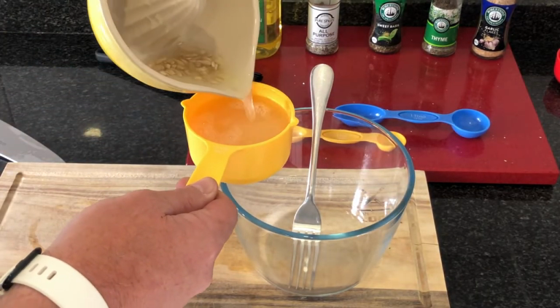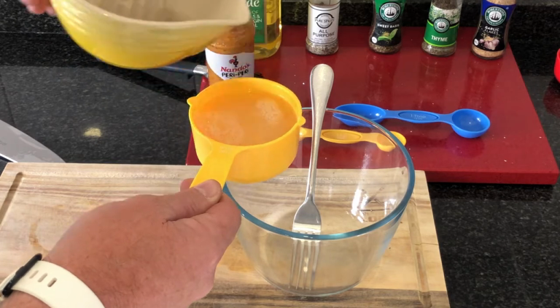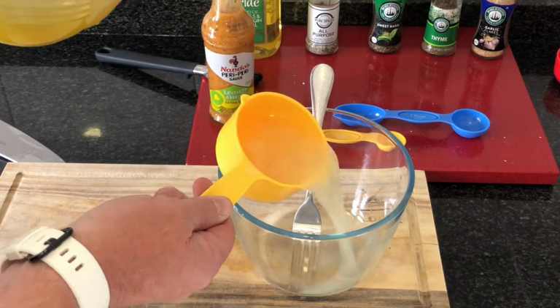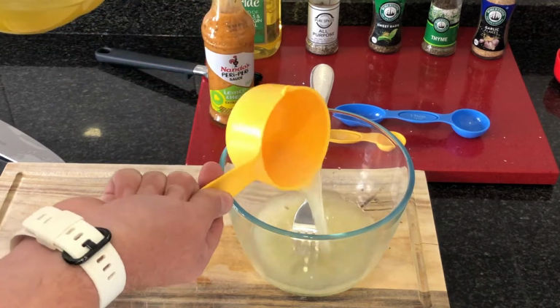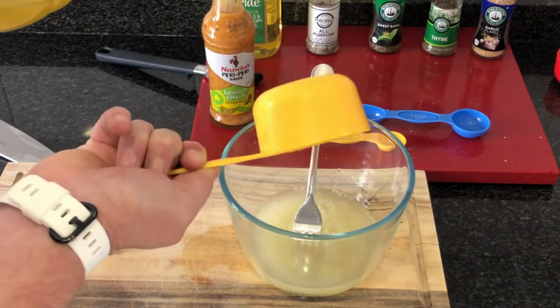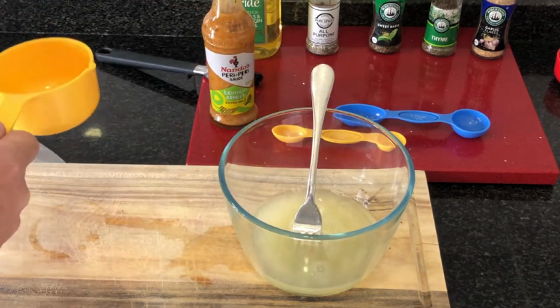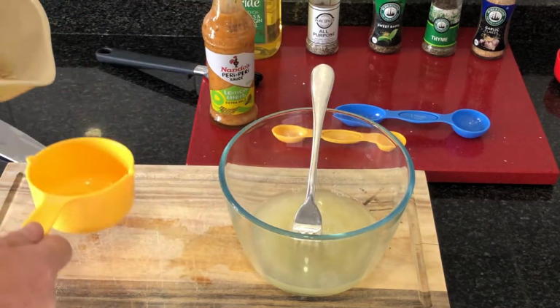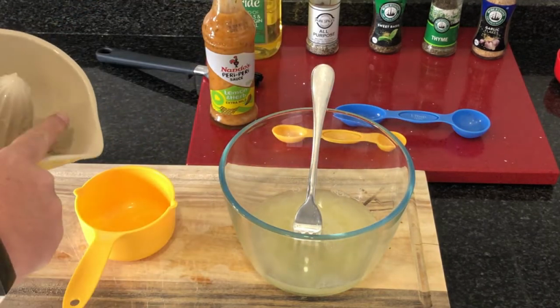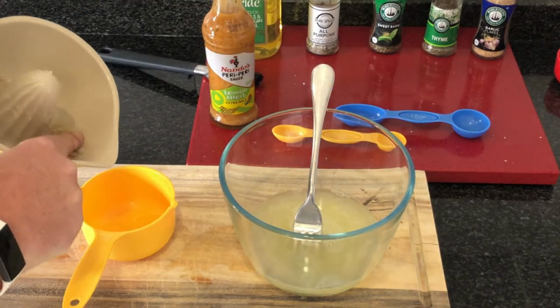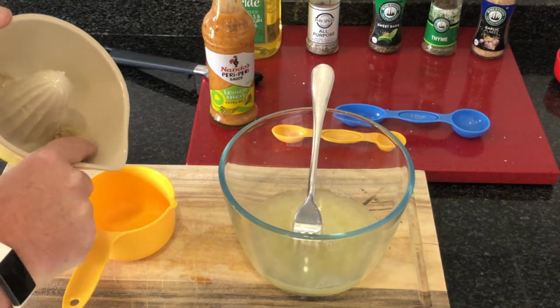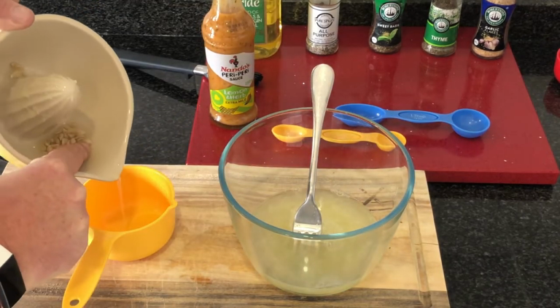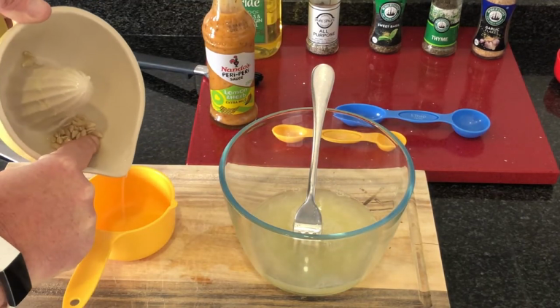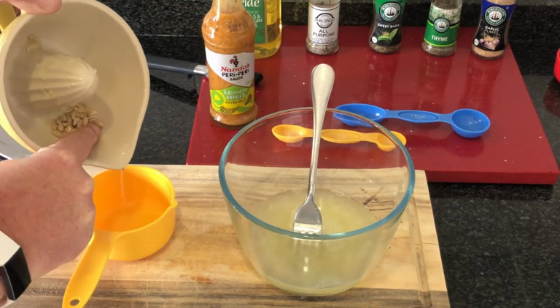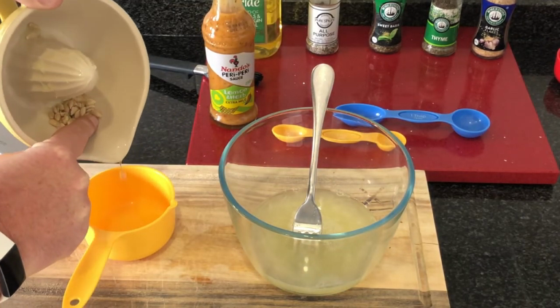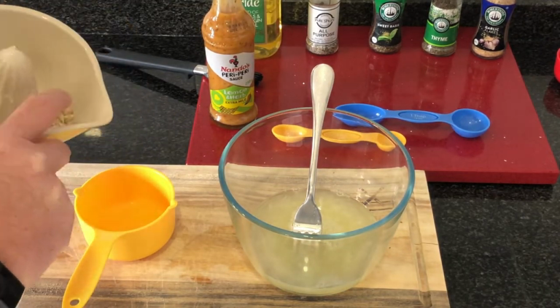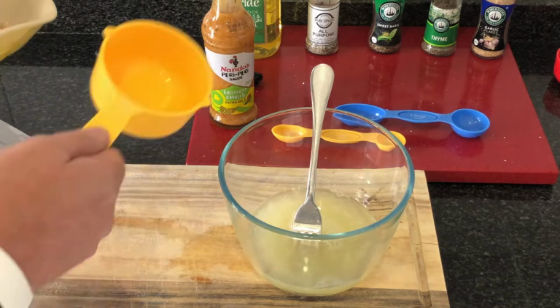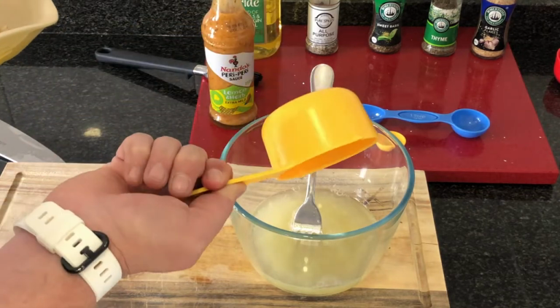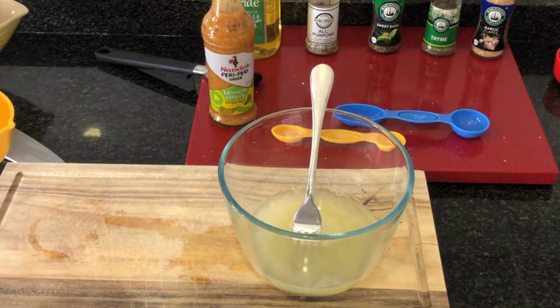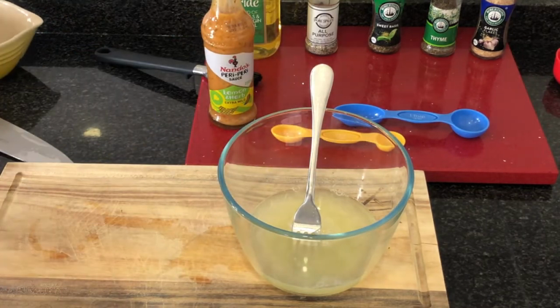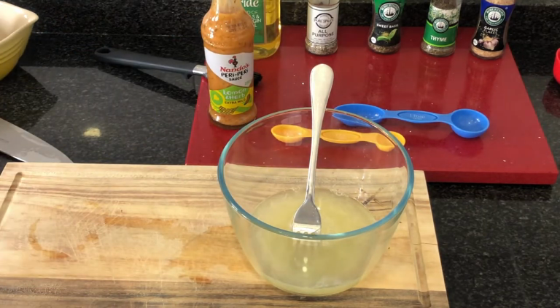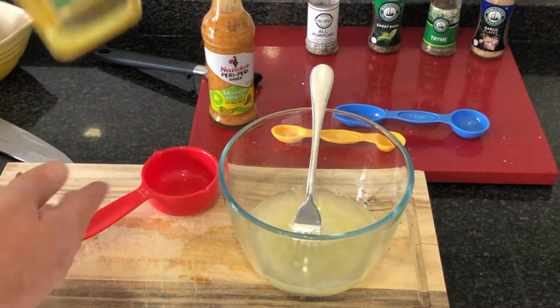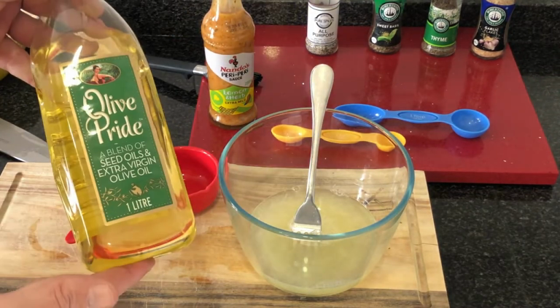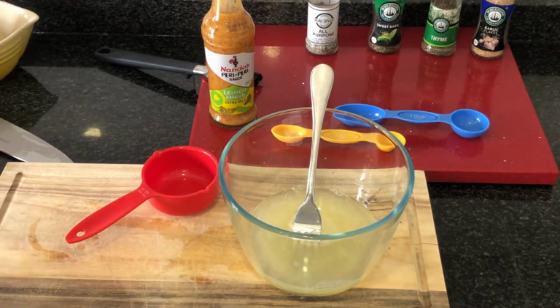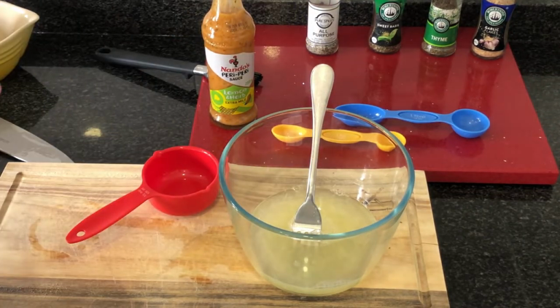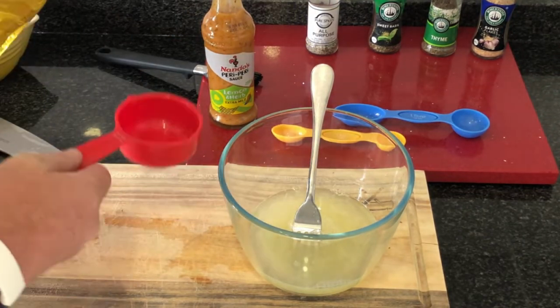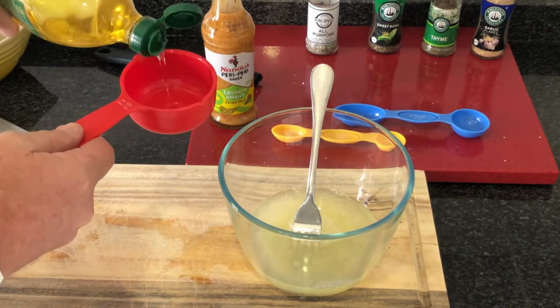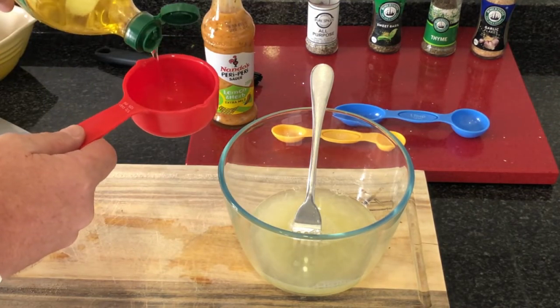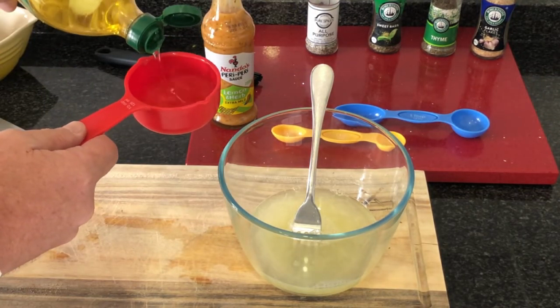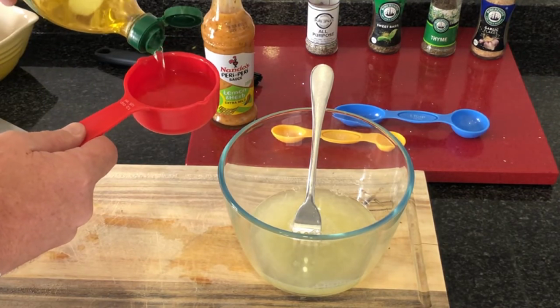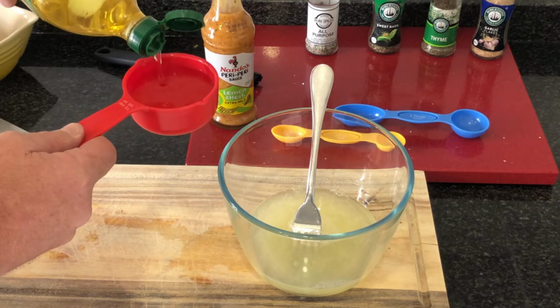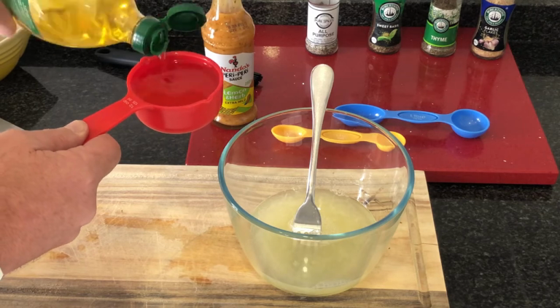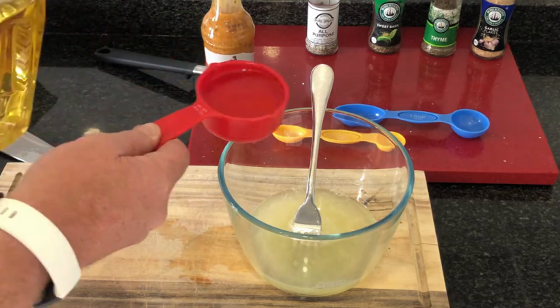Take a mixing bowl and add a cup of lemon juice to the bowl. Make sure the lemon pips stay behind — you don't want the pips in your marinade. Add half a cup of olive oil to the mixing bowl.